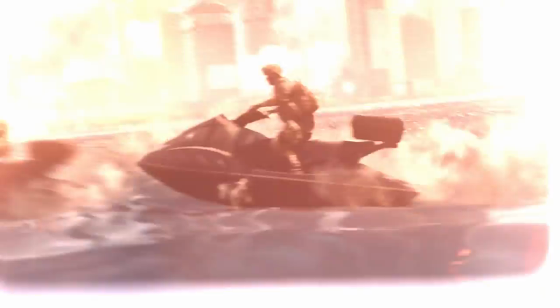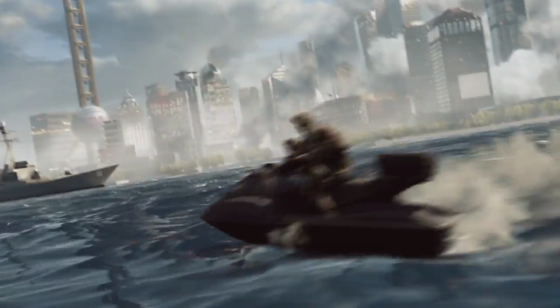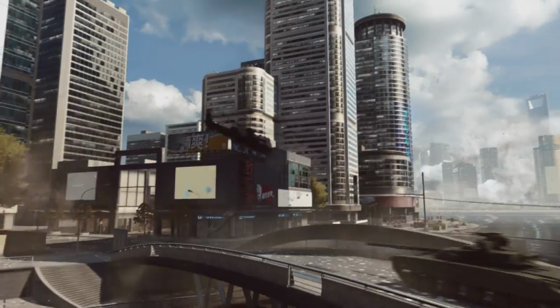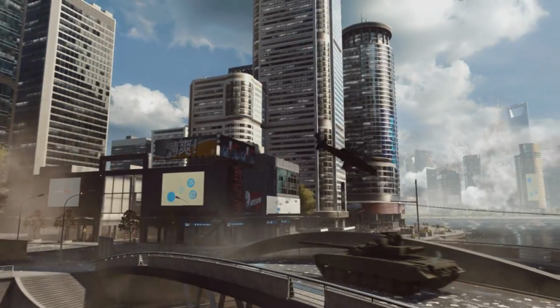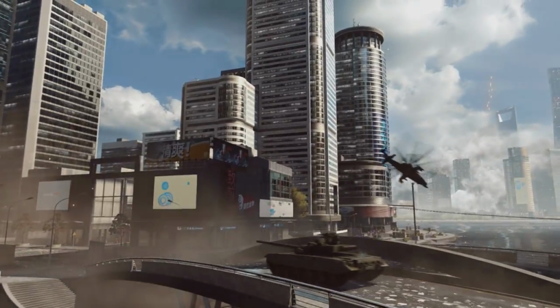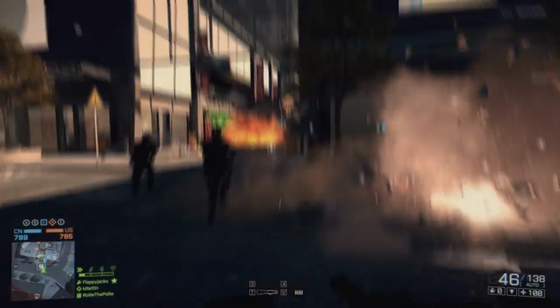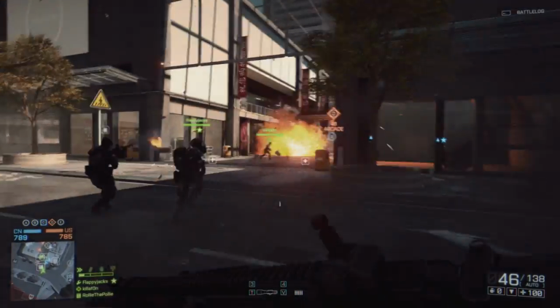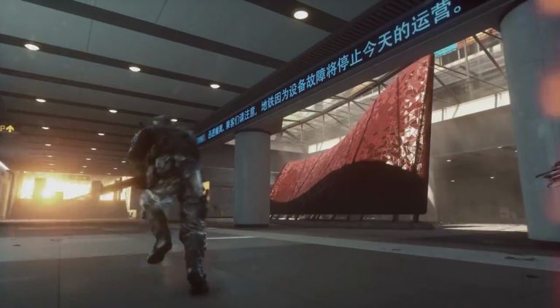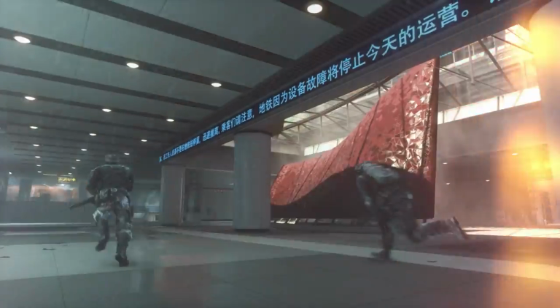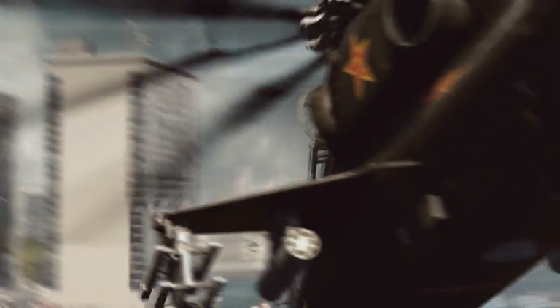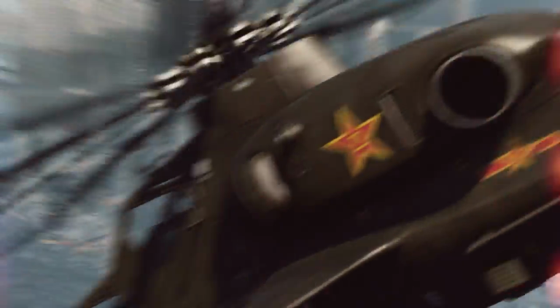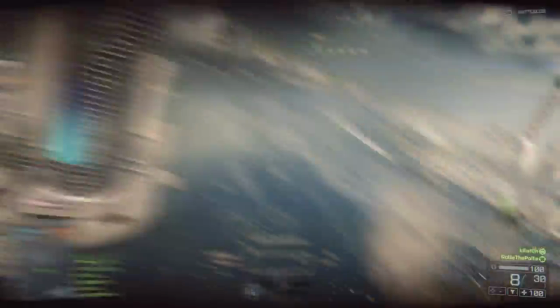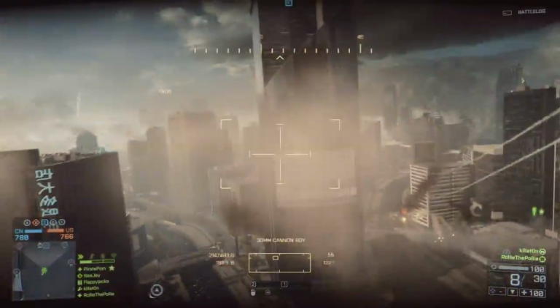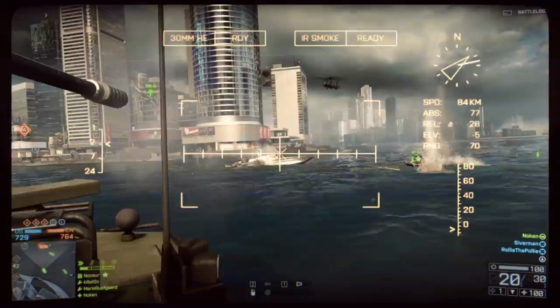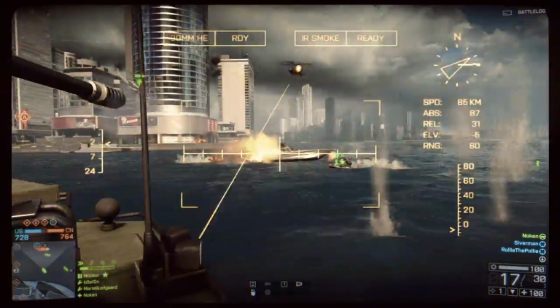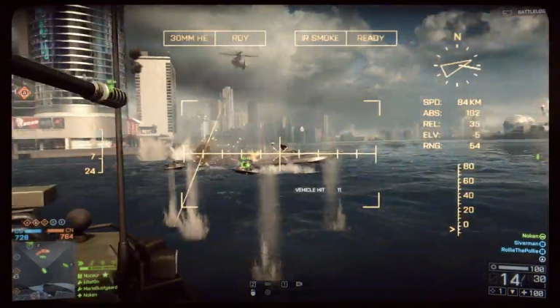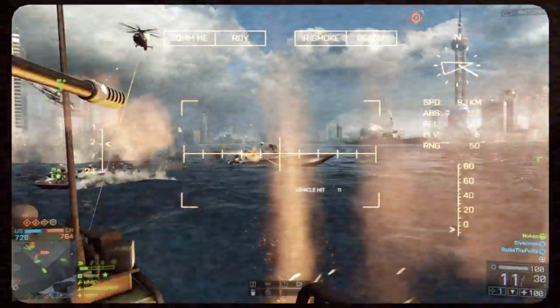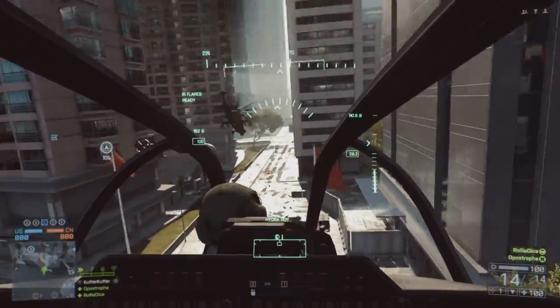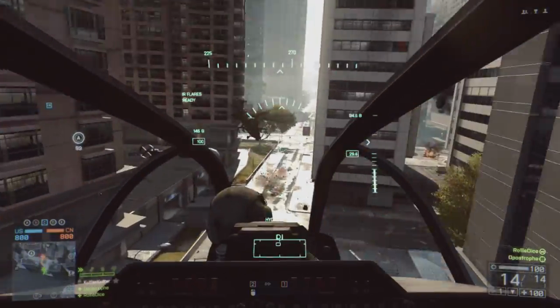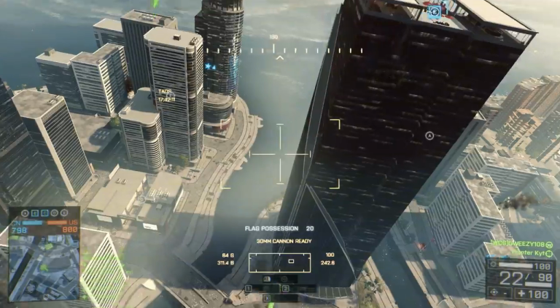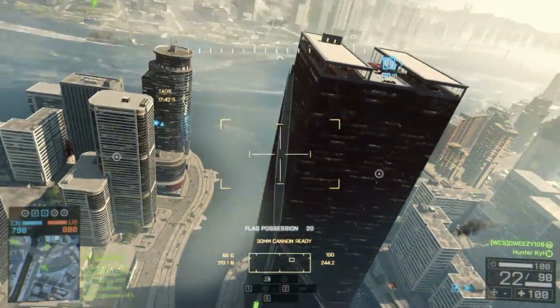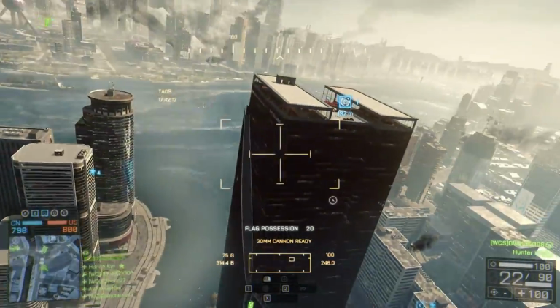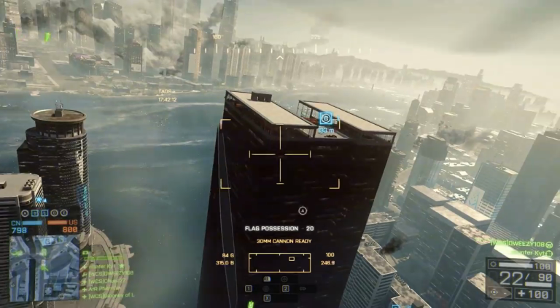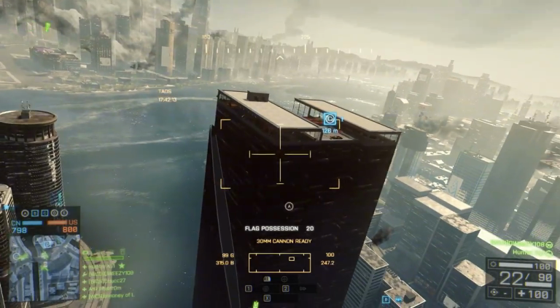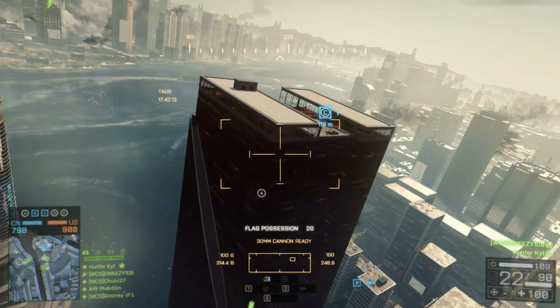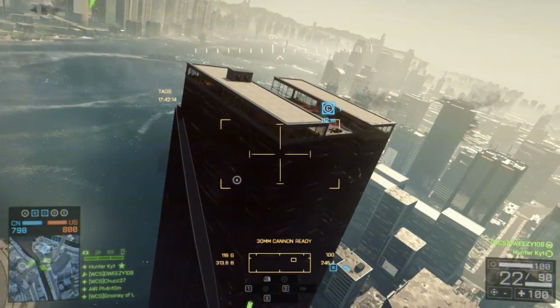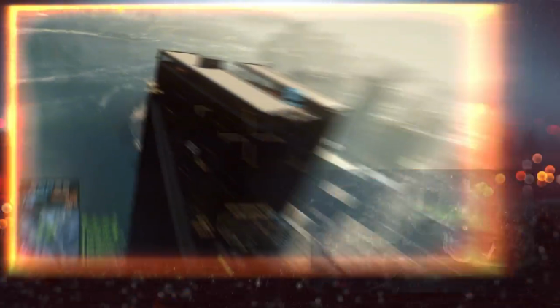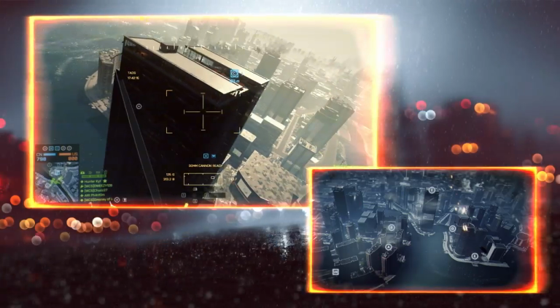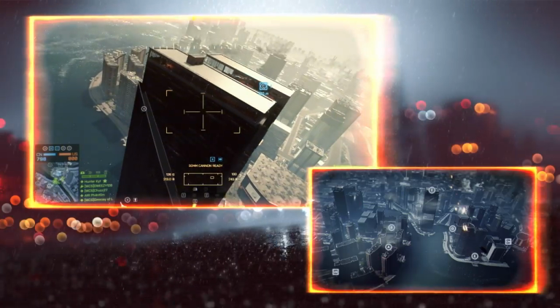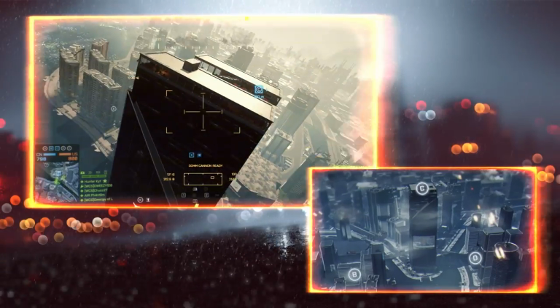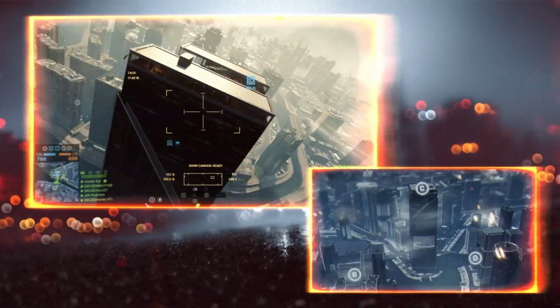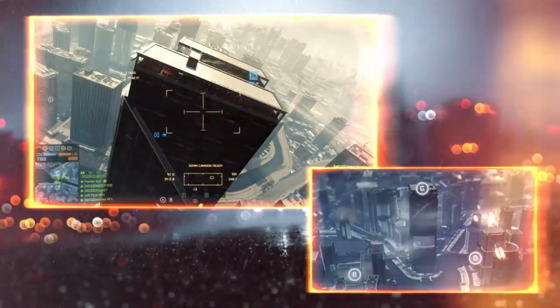The American team will be launching an all-out offensive on the city, while the Chinese team will be focused on reclaiming it. Both forces will be in contention around the Chinese National TV Station located inside this skyscraper in the middle of the combat zone.